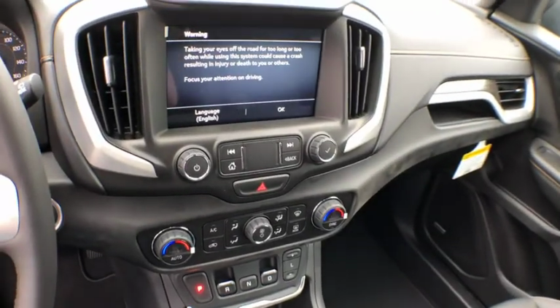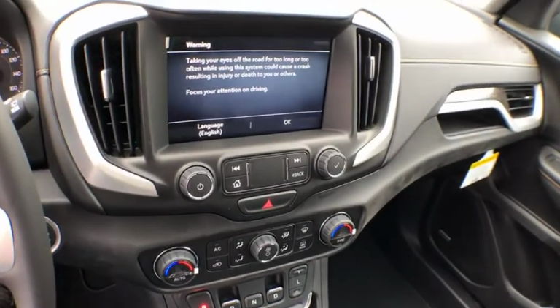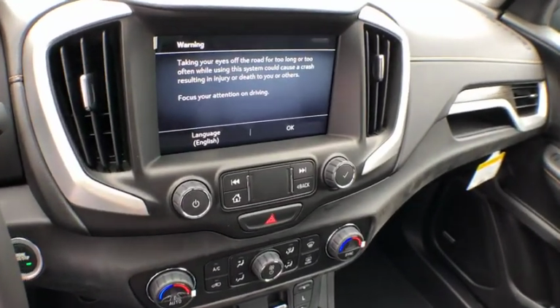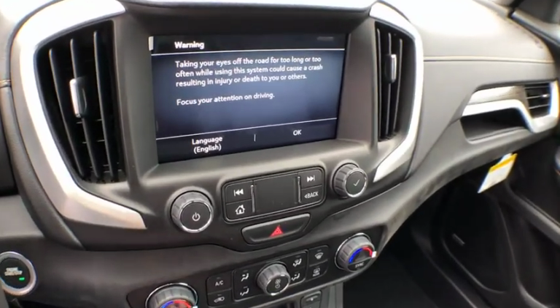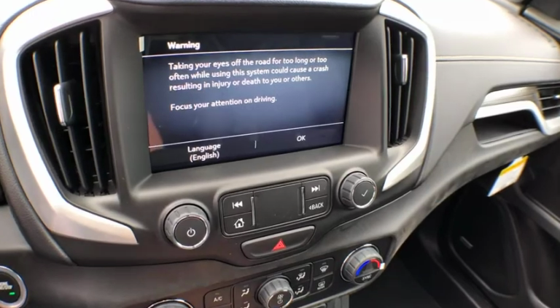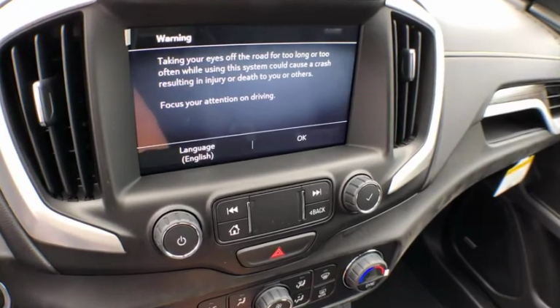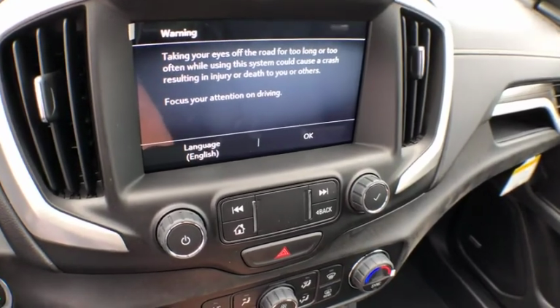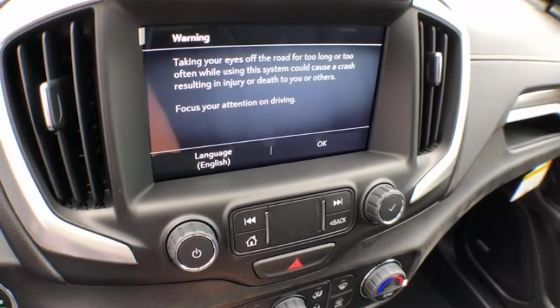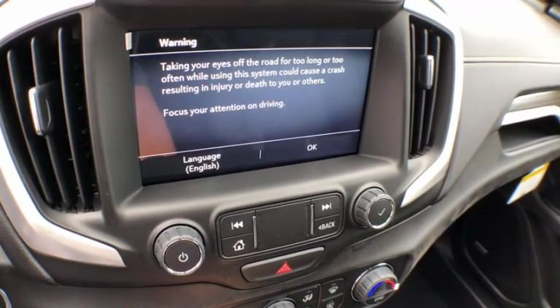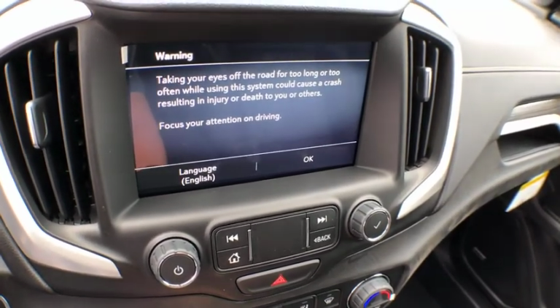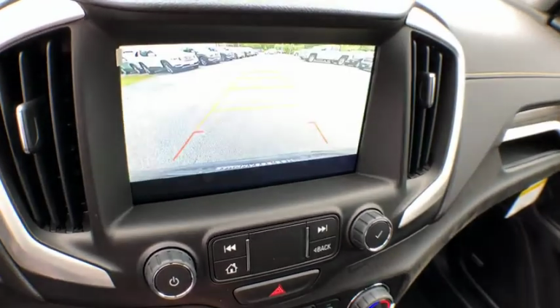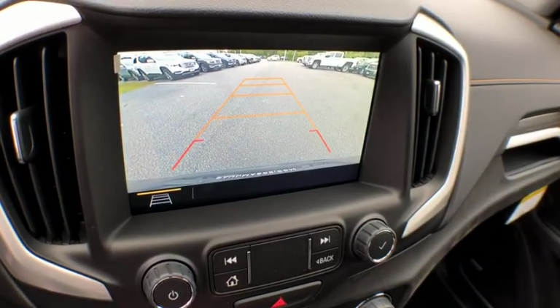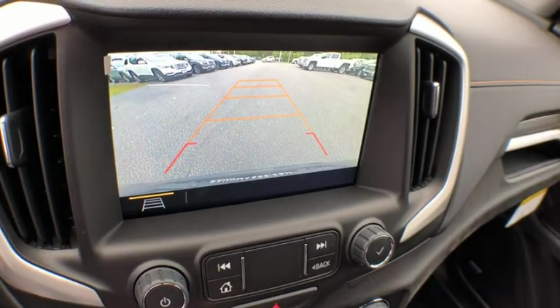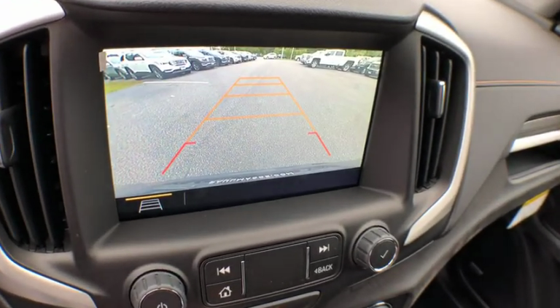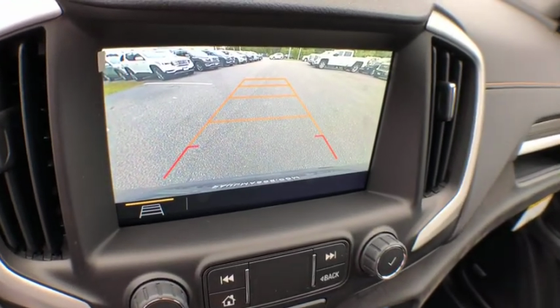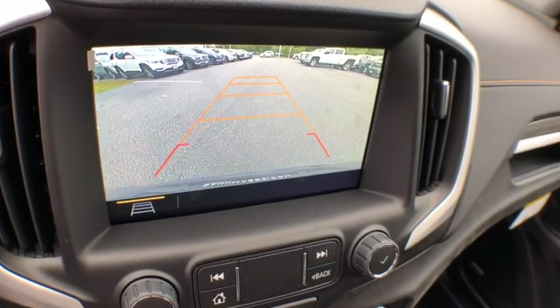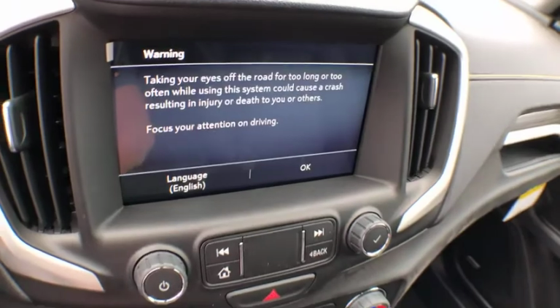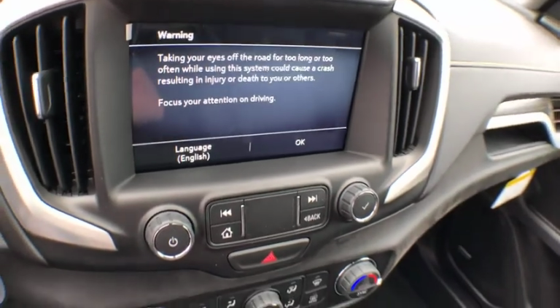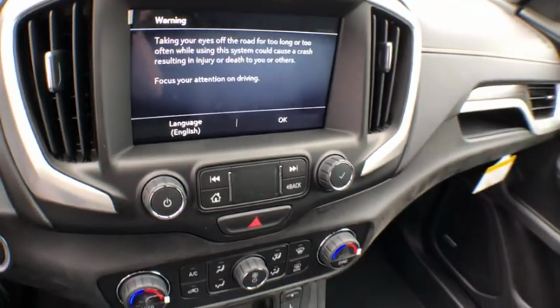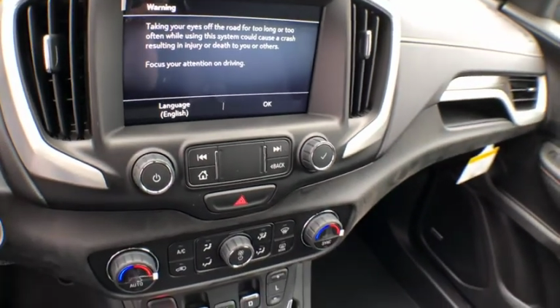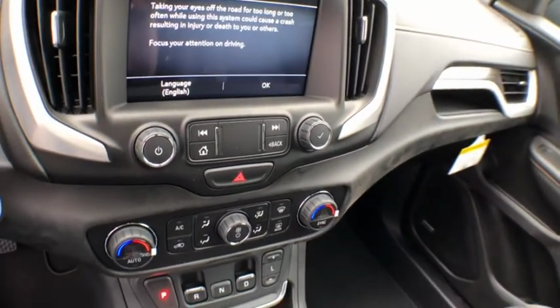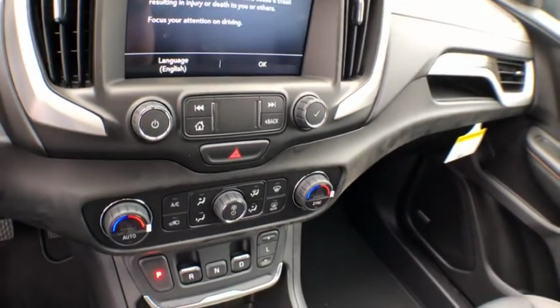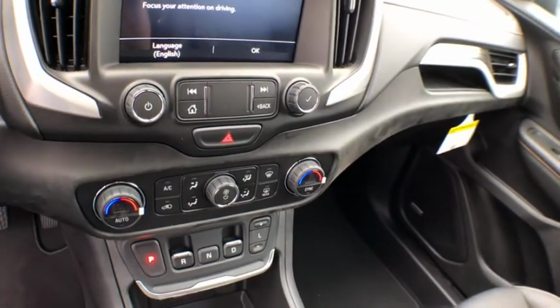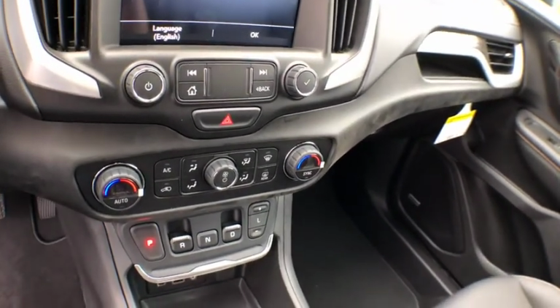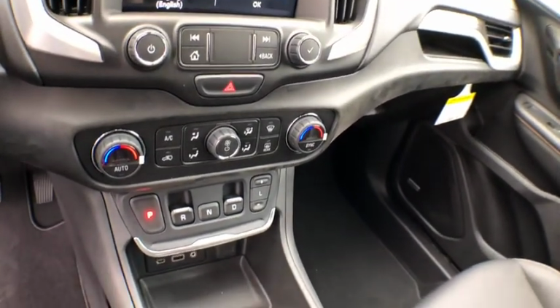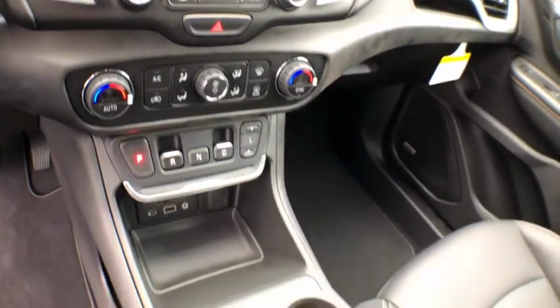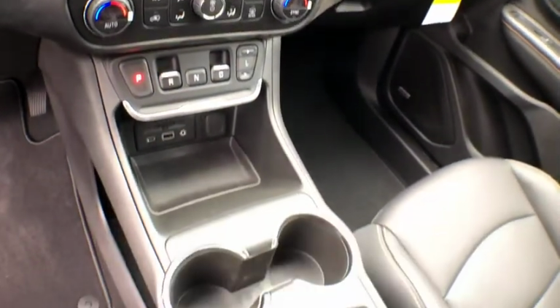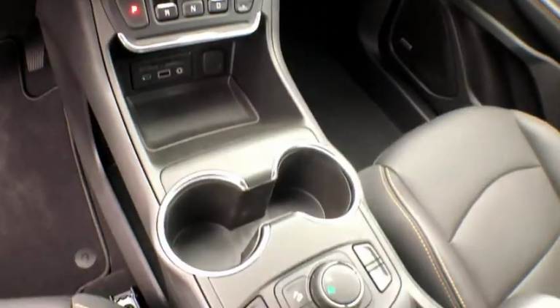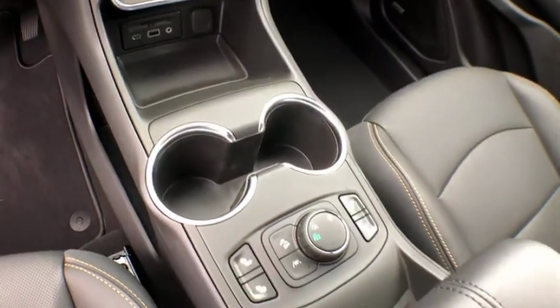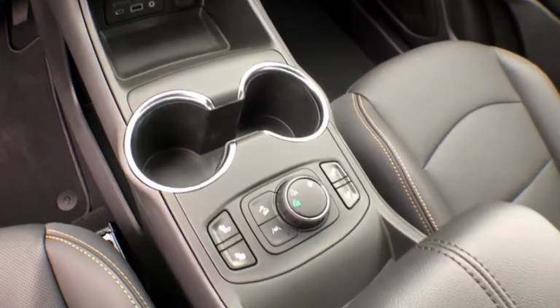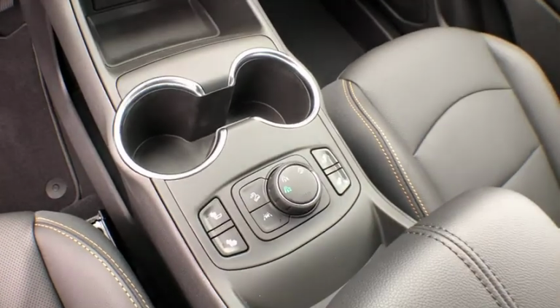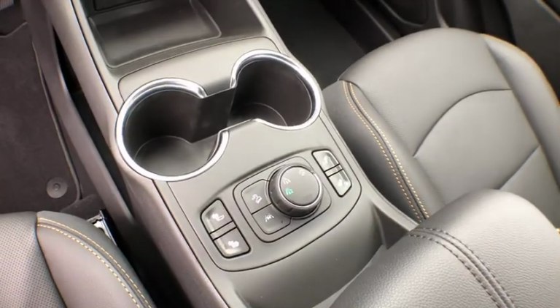Stability control, remote start, cruise control, floor mats, anti-theft security system, keyless start, fog lamps, daytime running lamps, power outlets, steering wheel controls, luggage rack, tire pressure monitor.